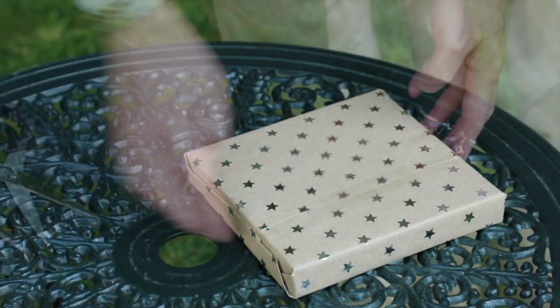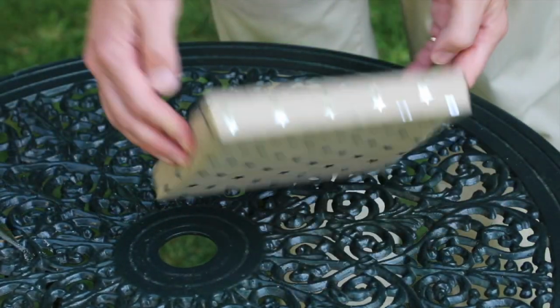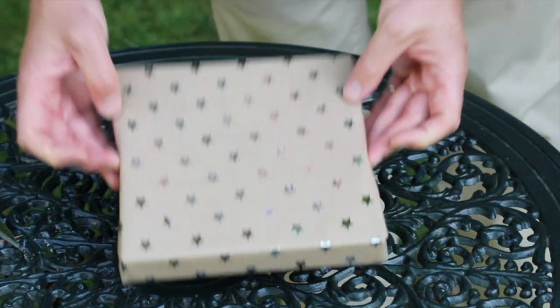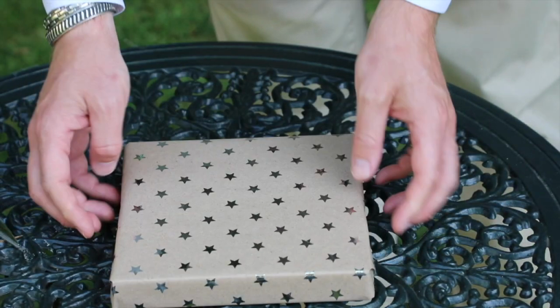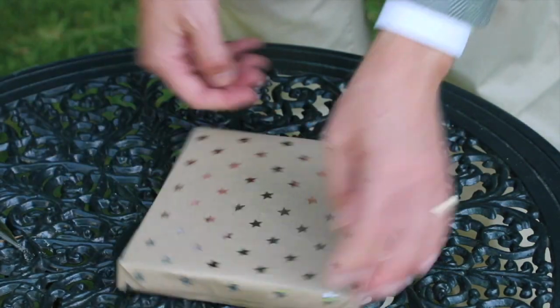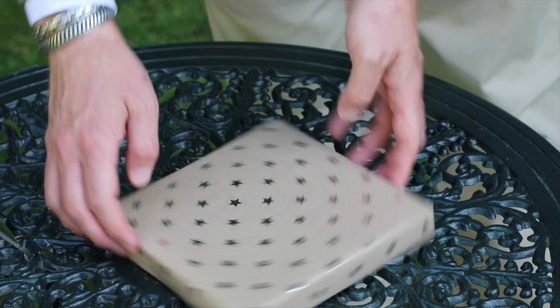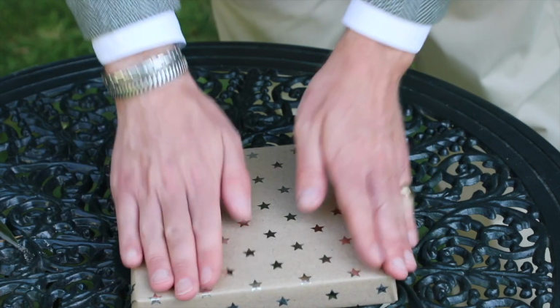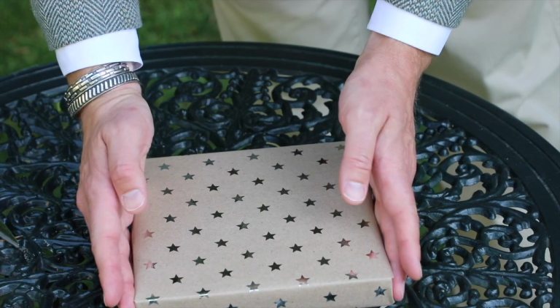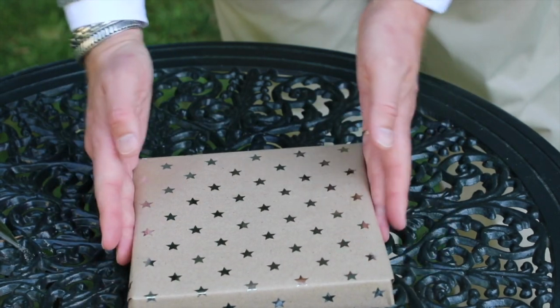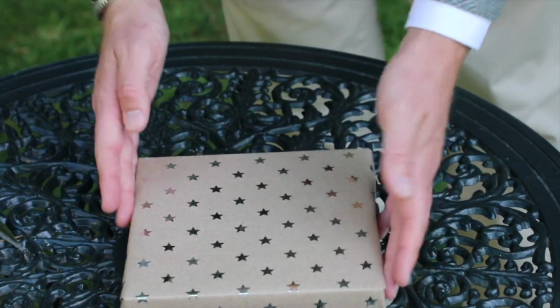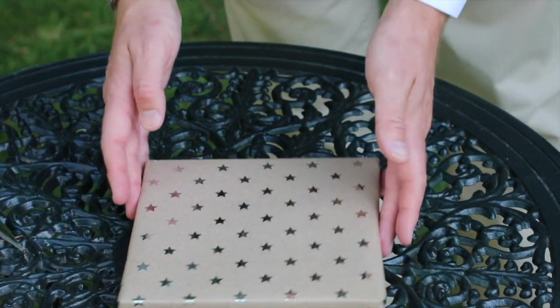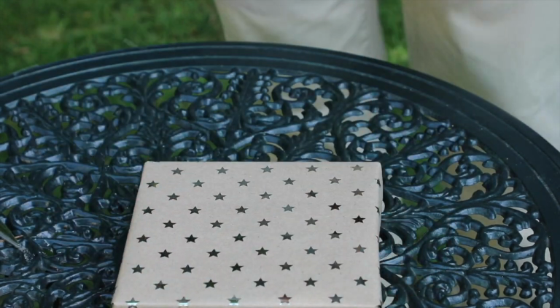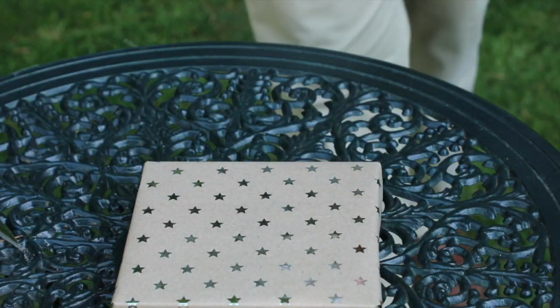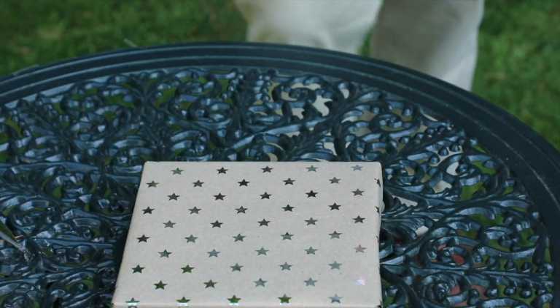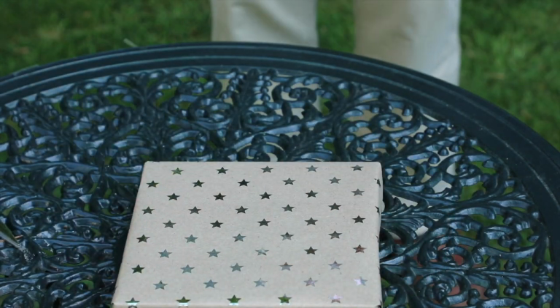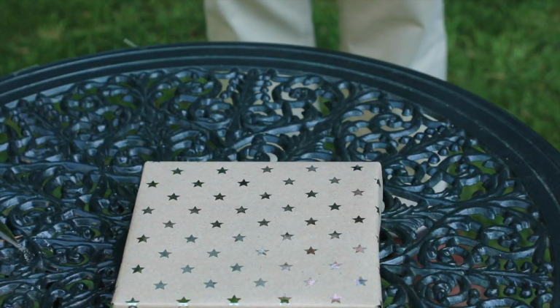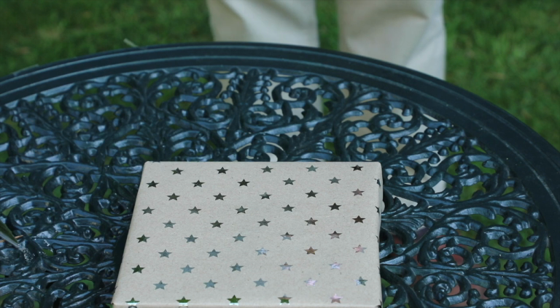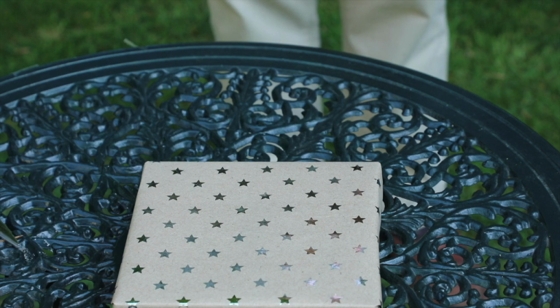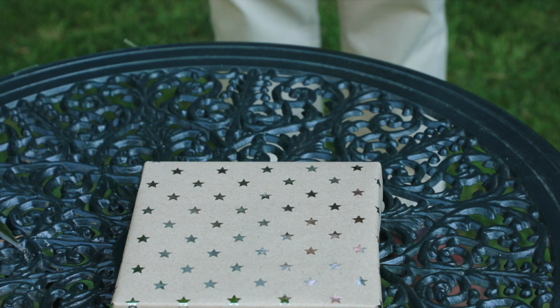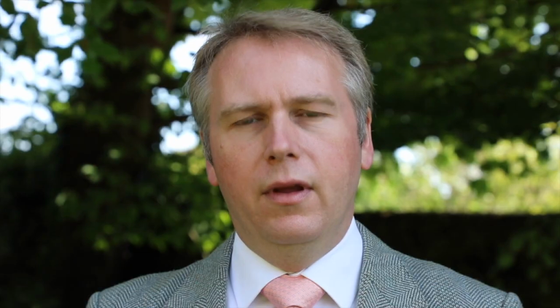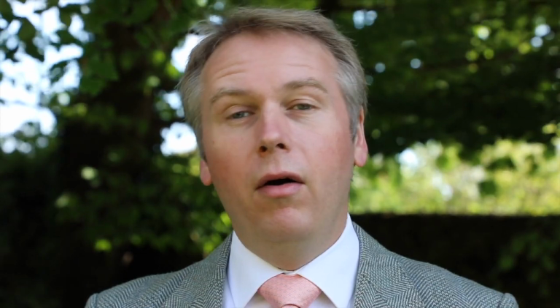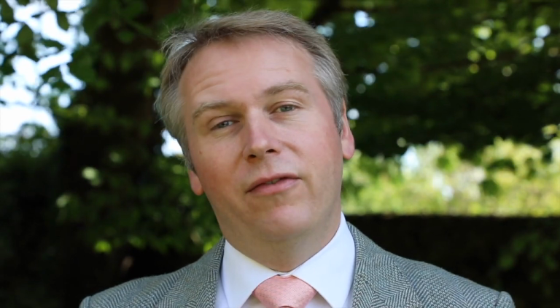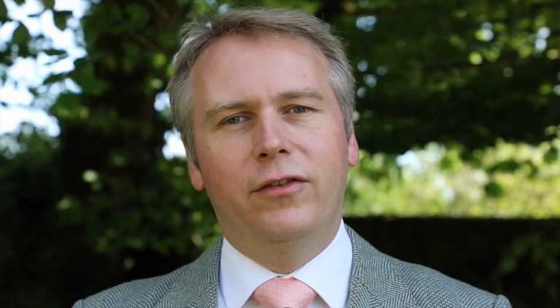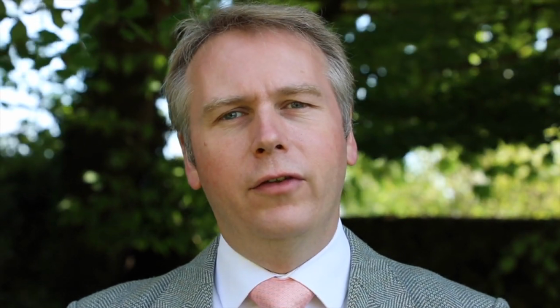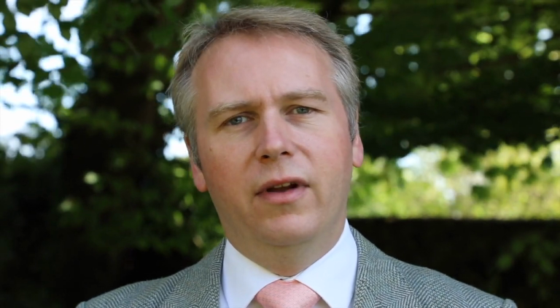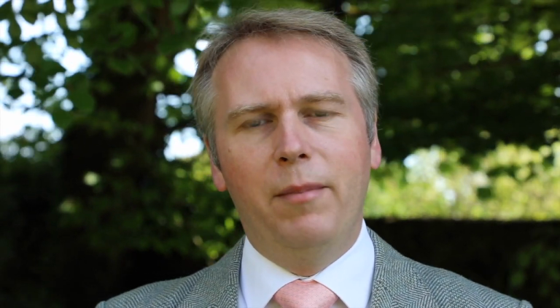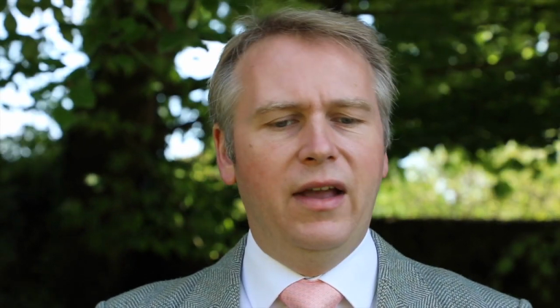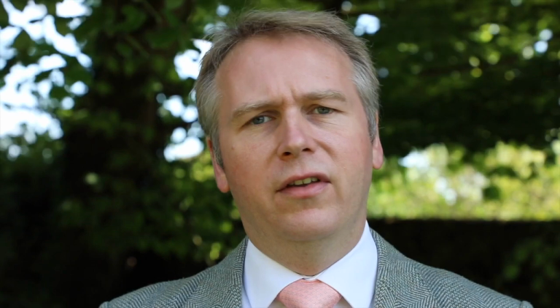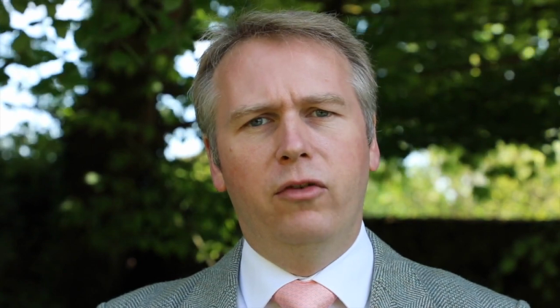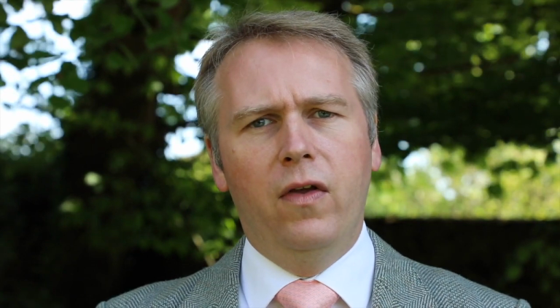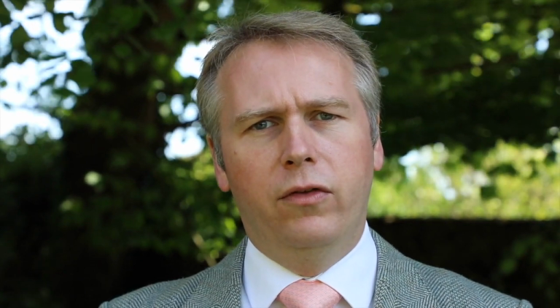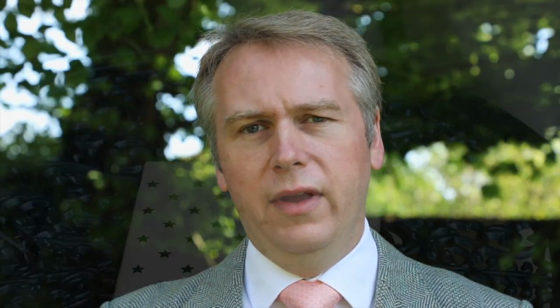And there we have a beautifully wrapped gift — wonderful, glad you approve, Dachshunds! Now all that's left is to choose a notelet, and I might let the Dachshunds decide which one they want to give.